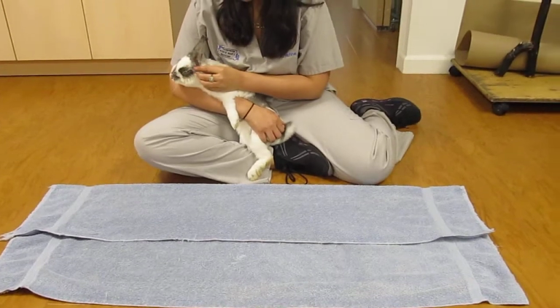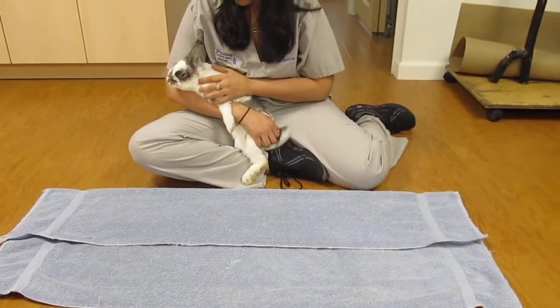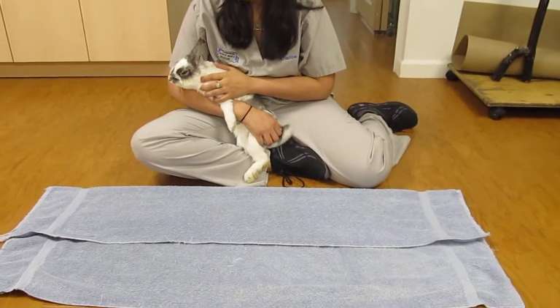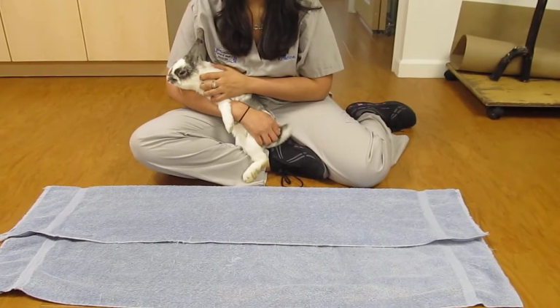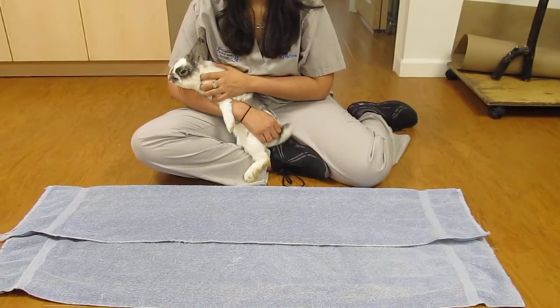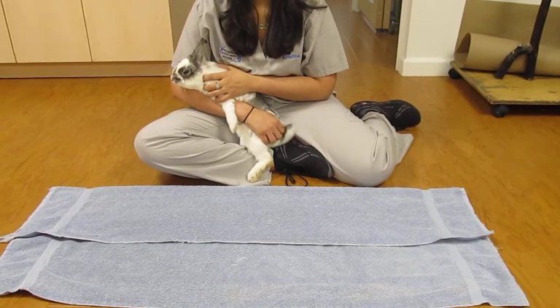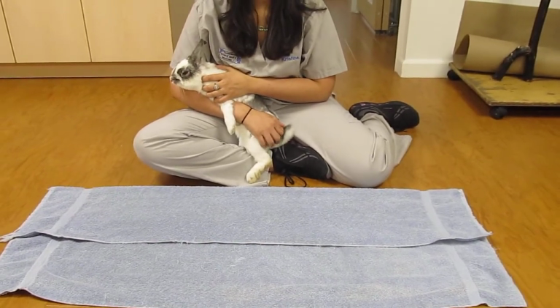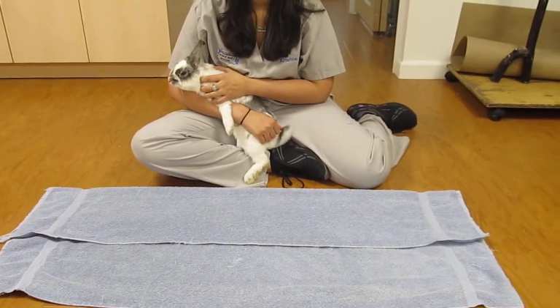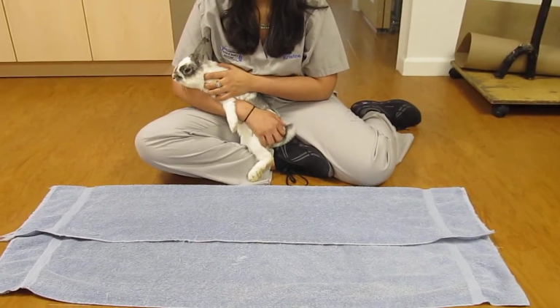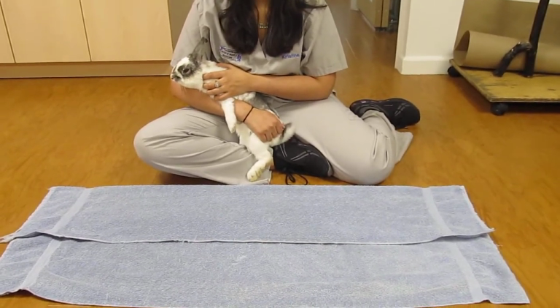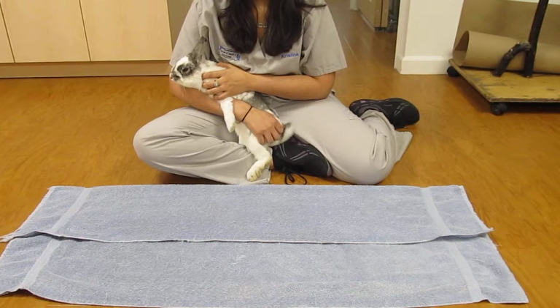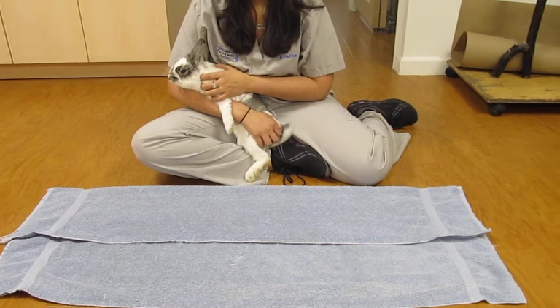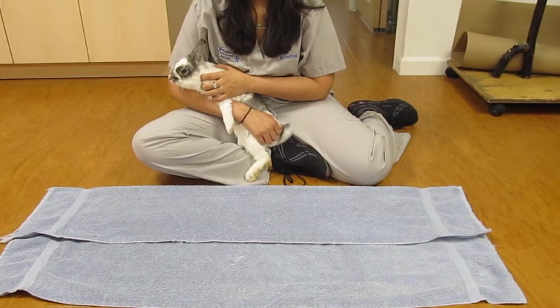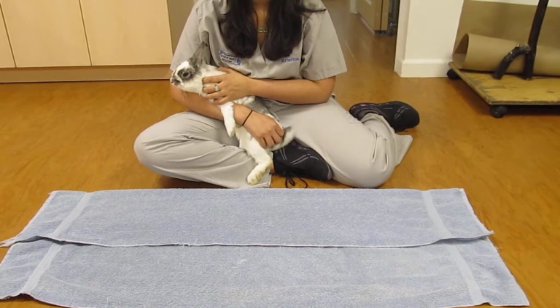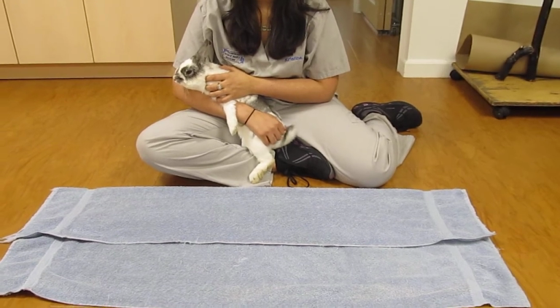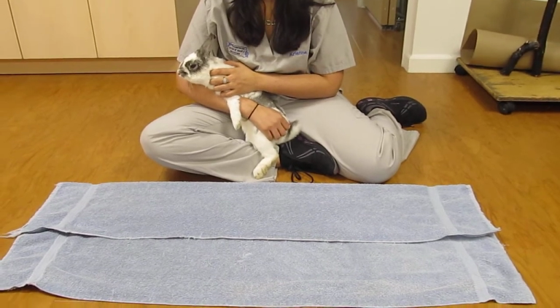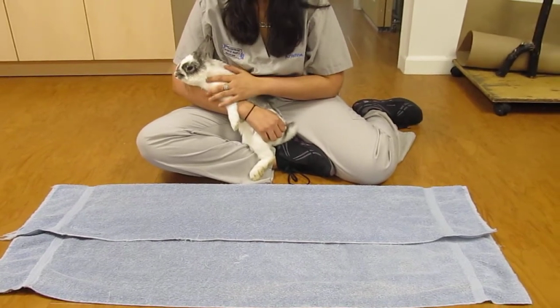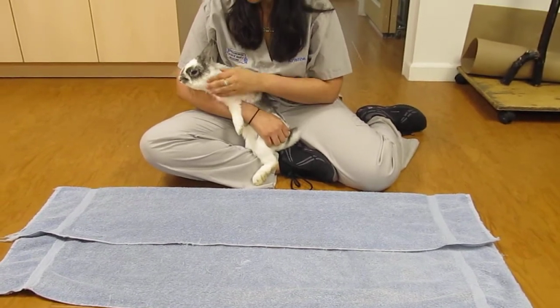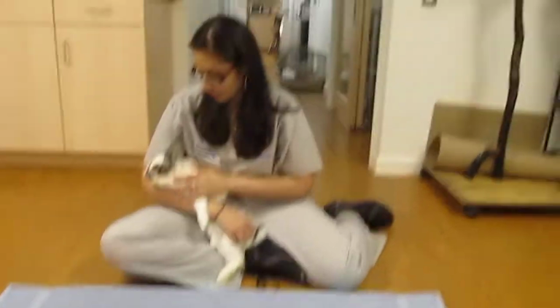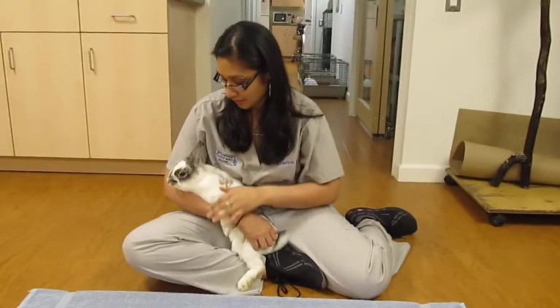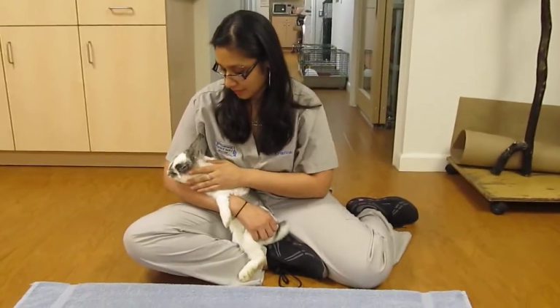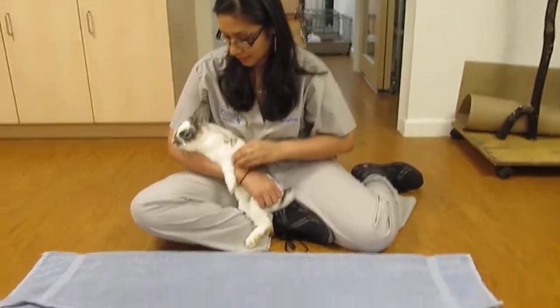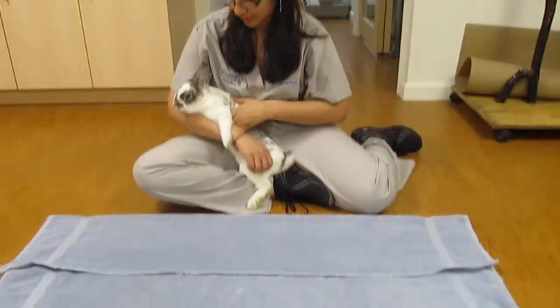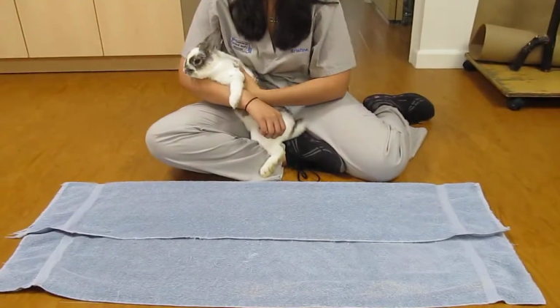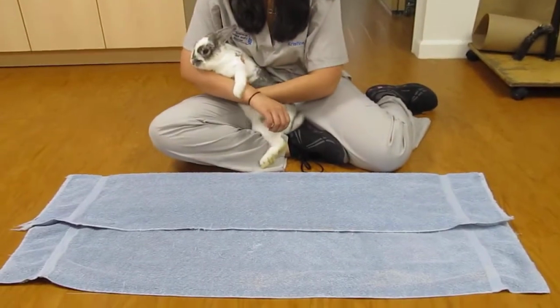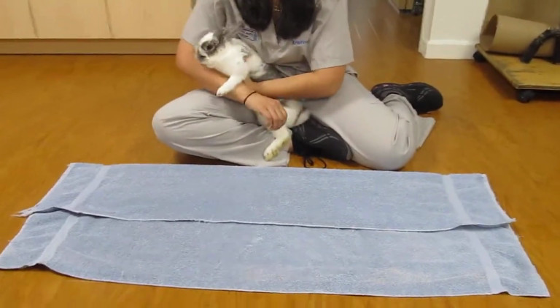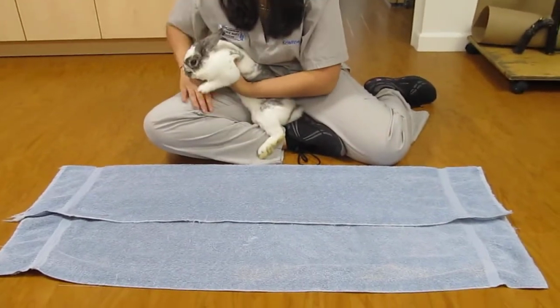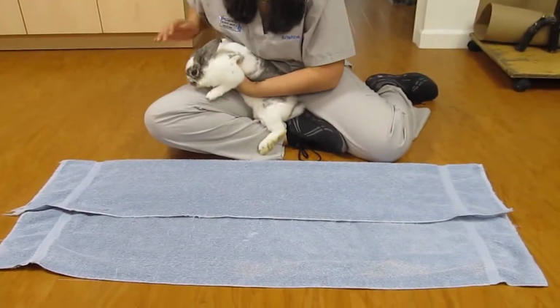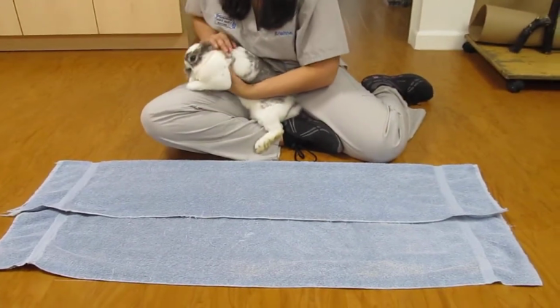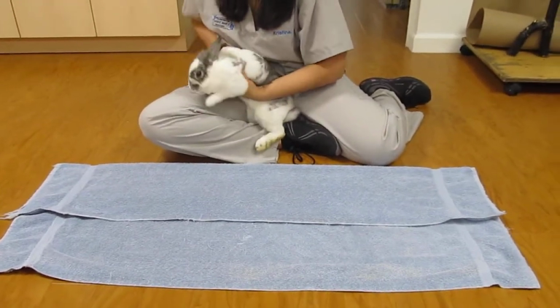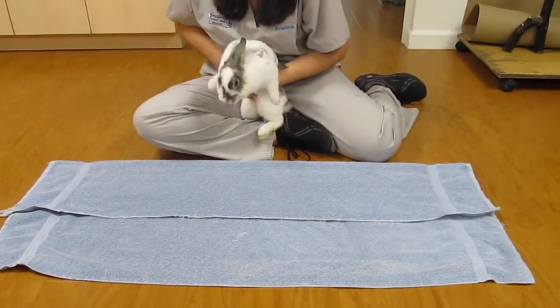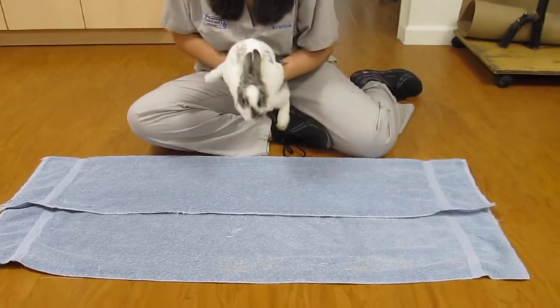Here at the center, we routinely use the bunny burrito to aid us in administering oral meds, eye meds, and syringe feedings. Christine is going to show you how to properly wrap a fractious rabbit safely on the floor.